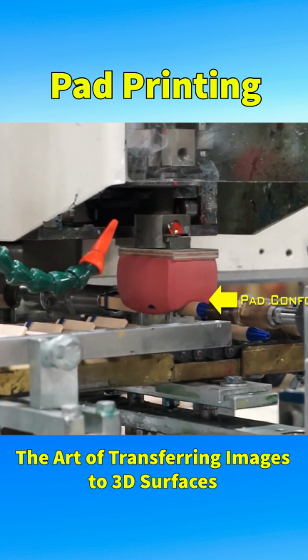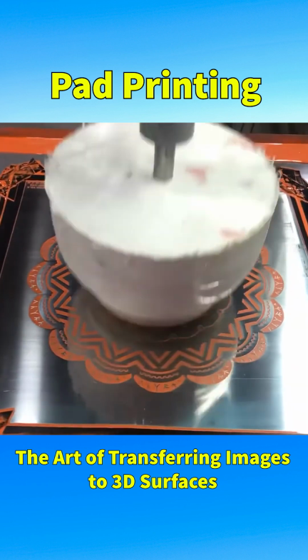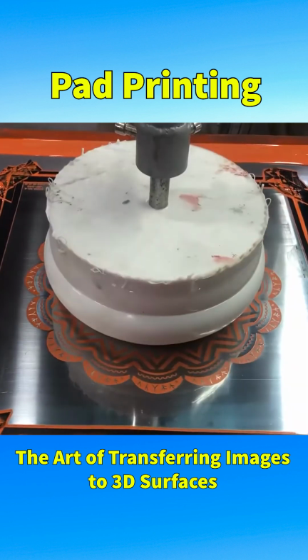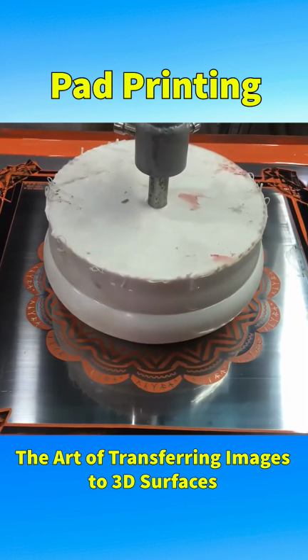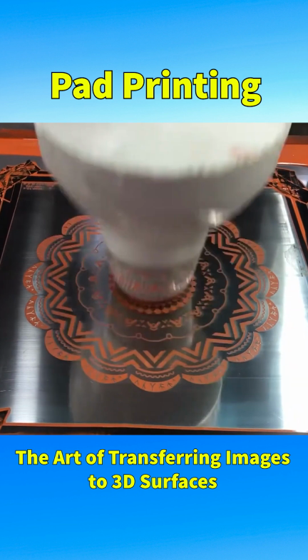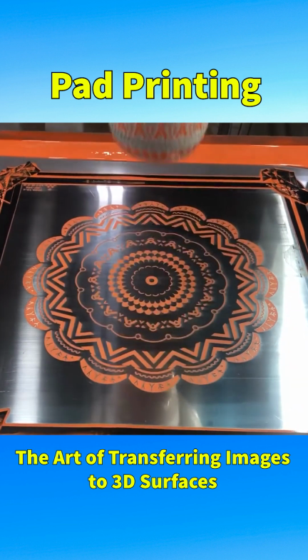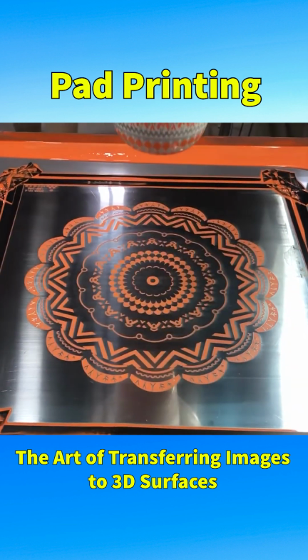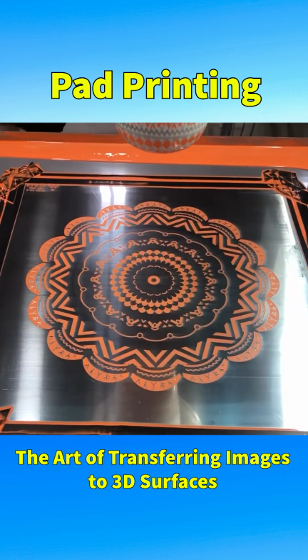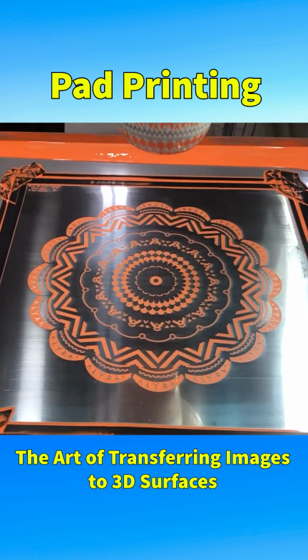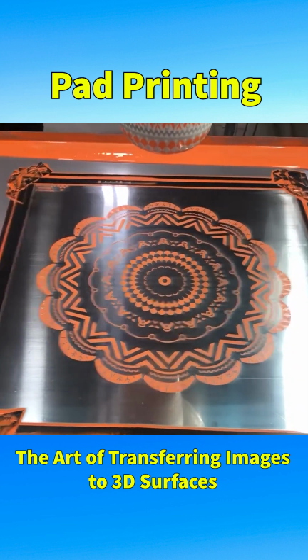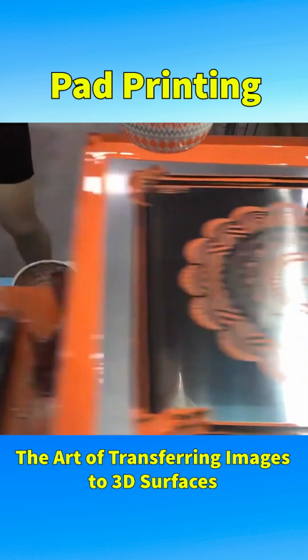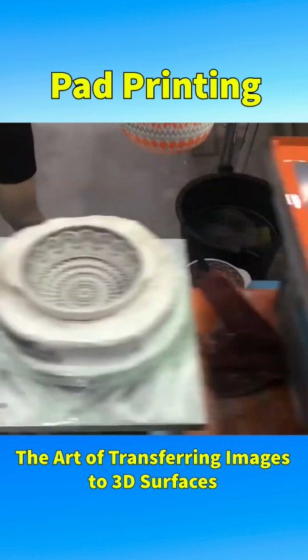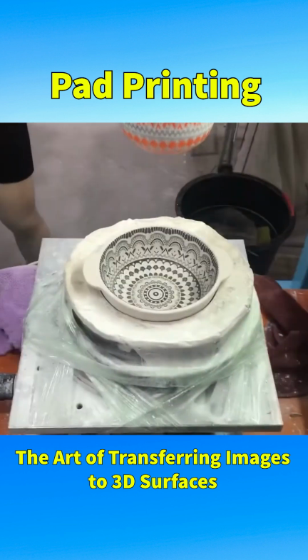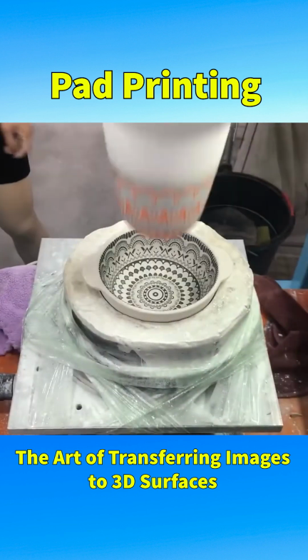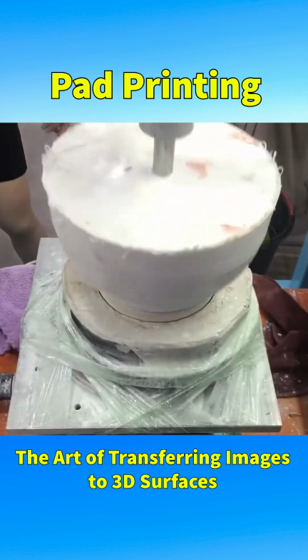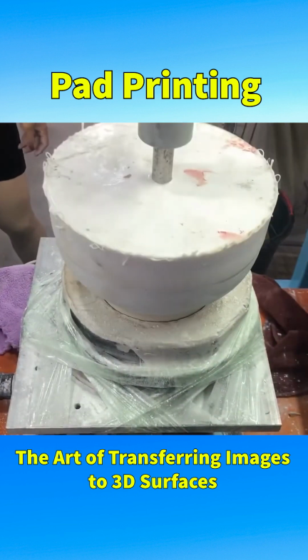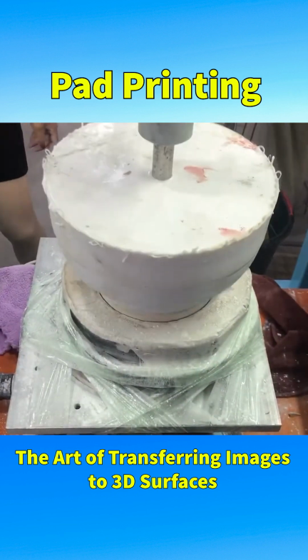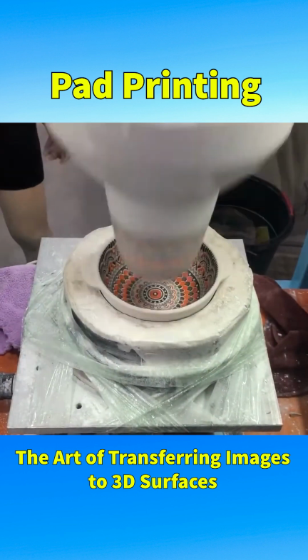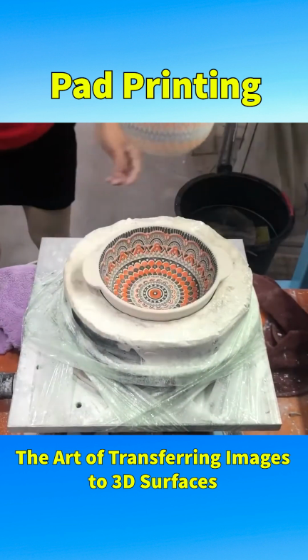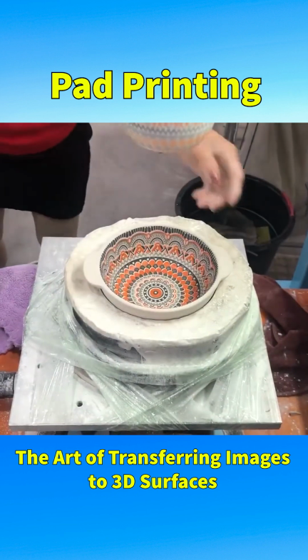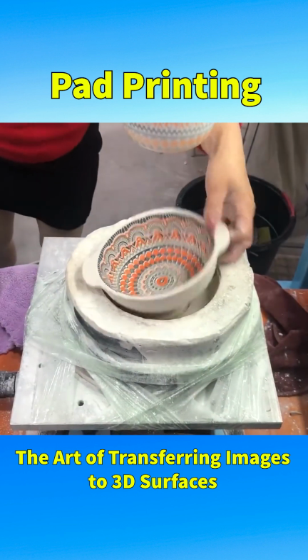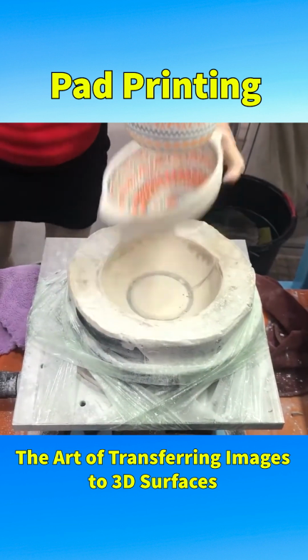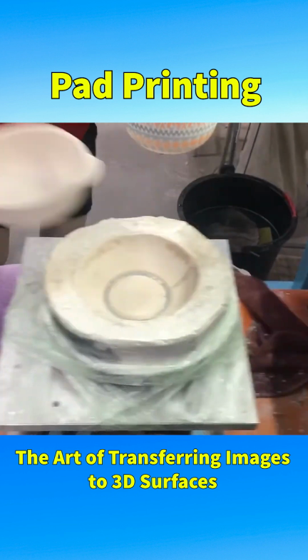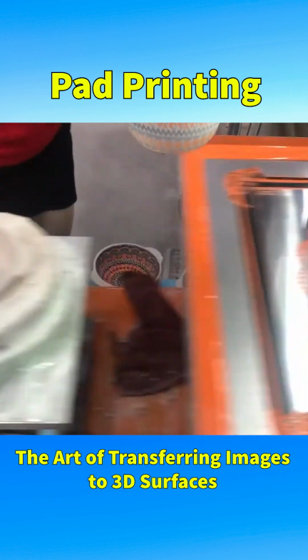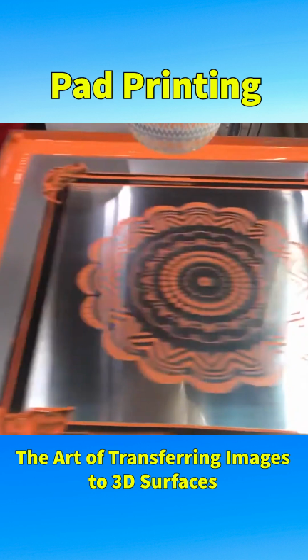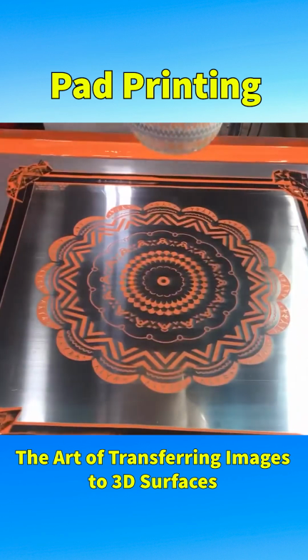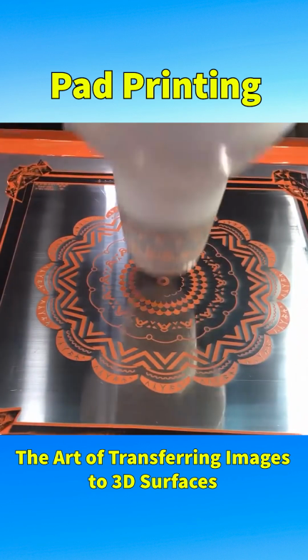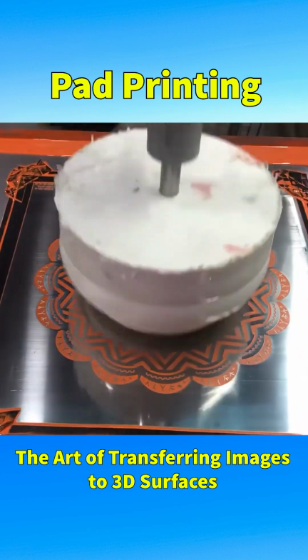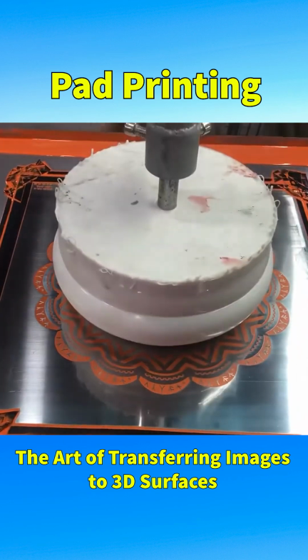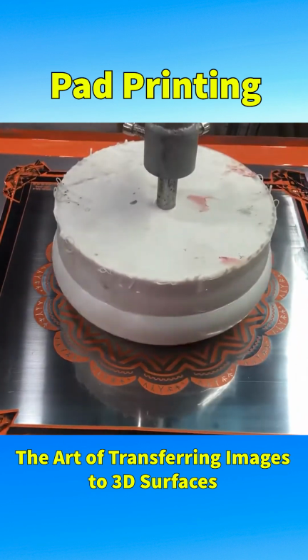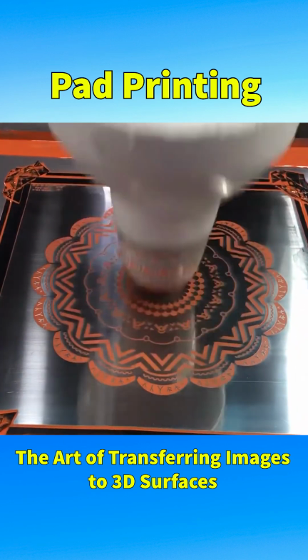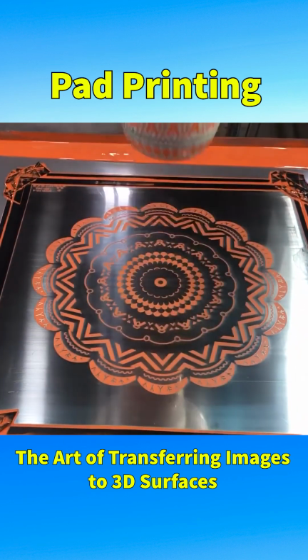However, pad printing has some limitations including an effective print size of up to 30cm in diameter and a slower printing speed compared to other methods.